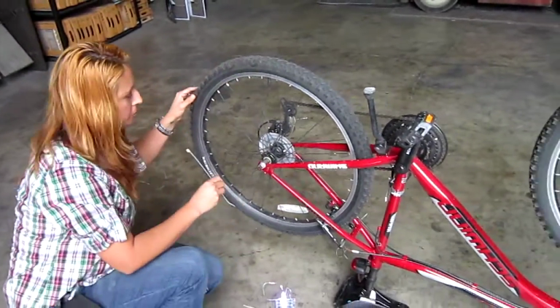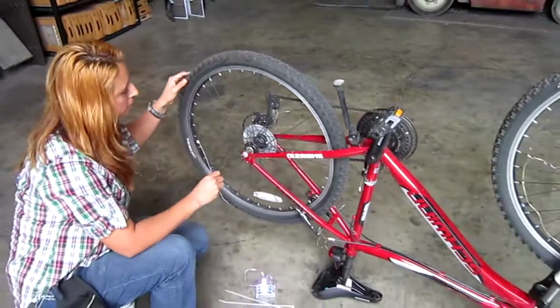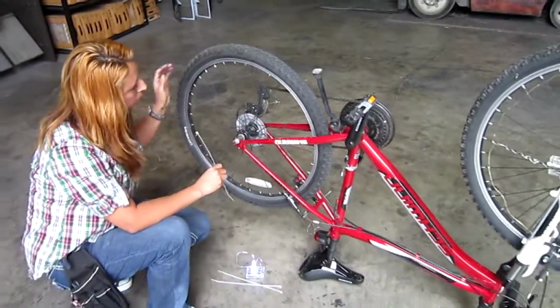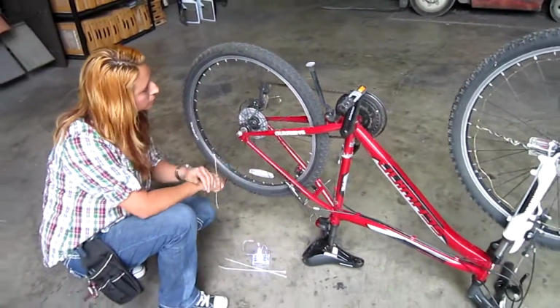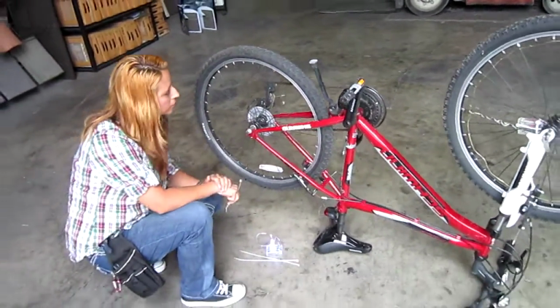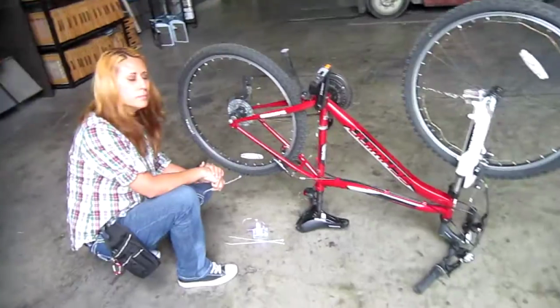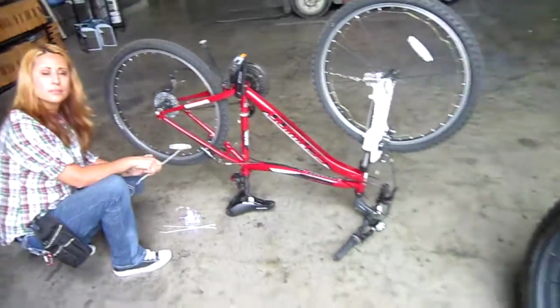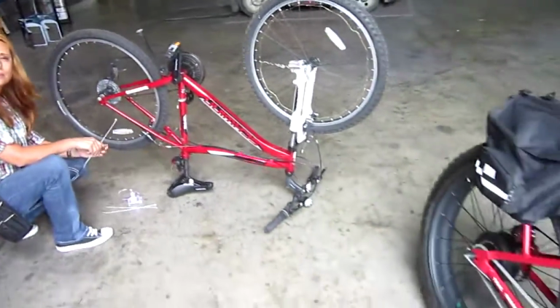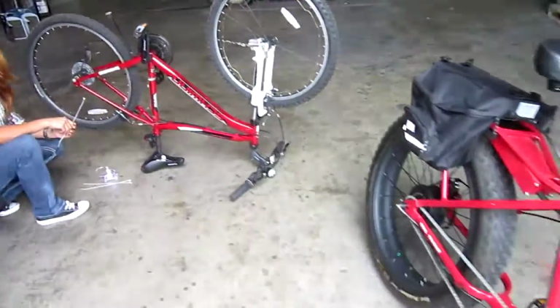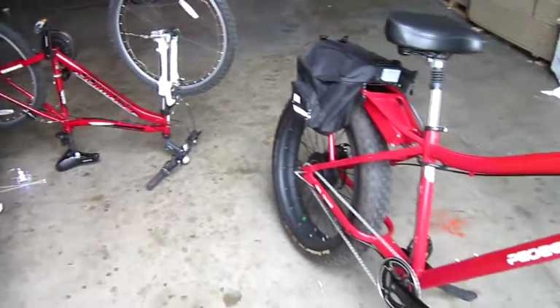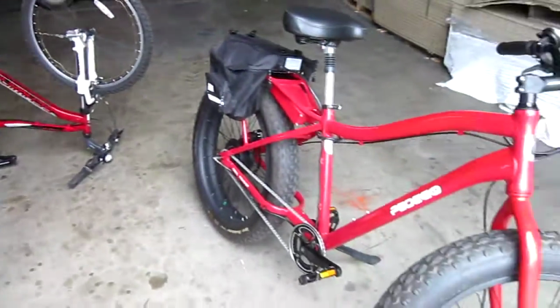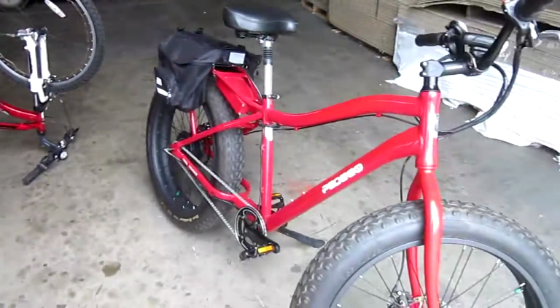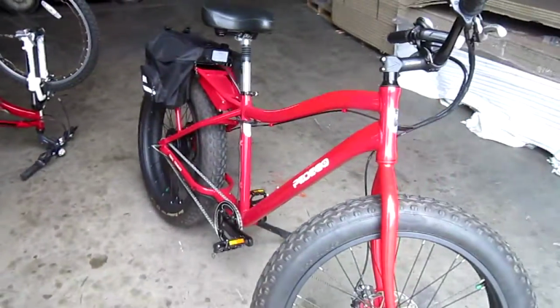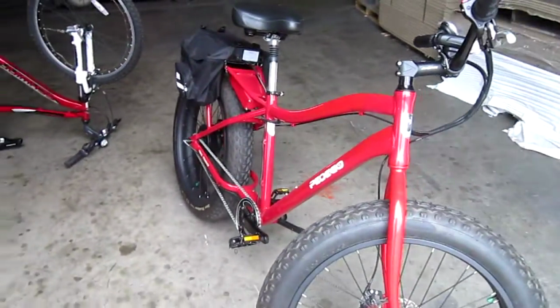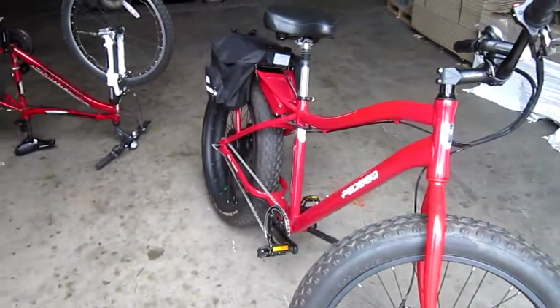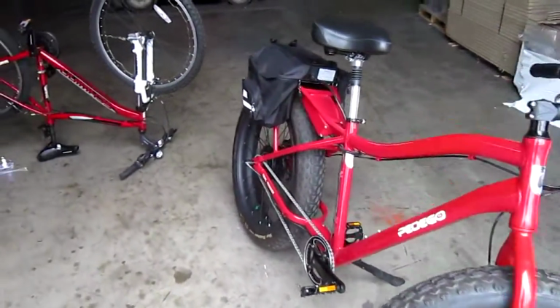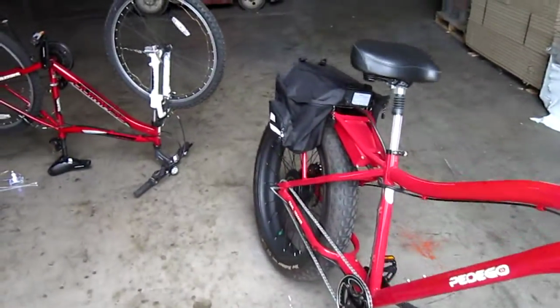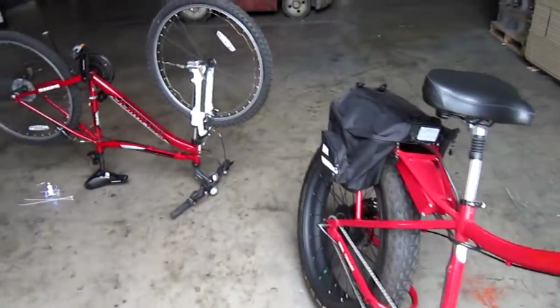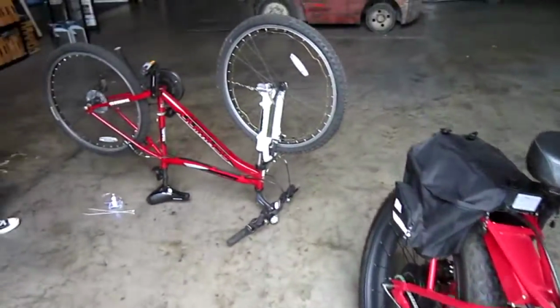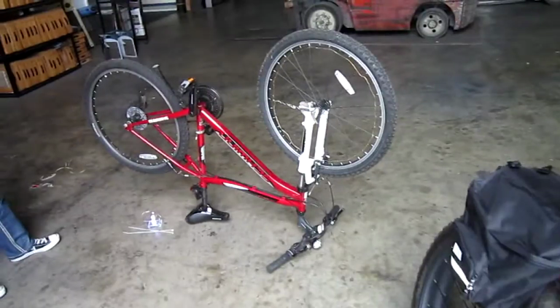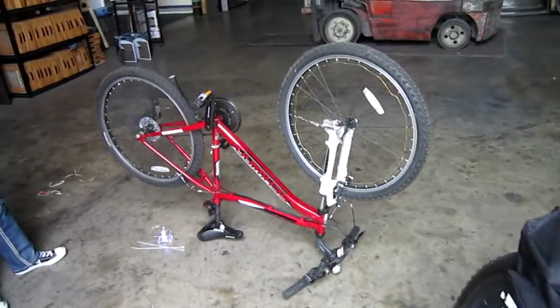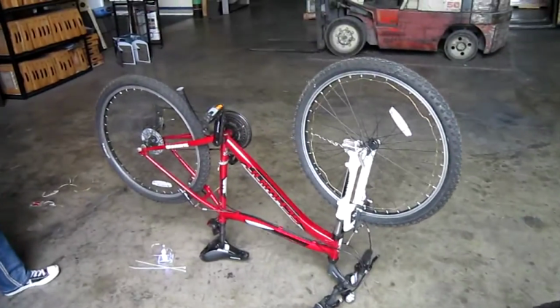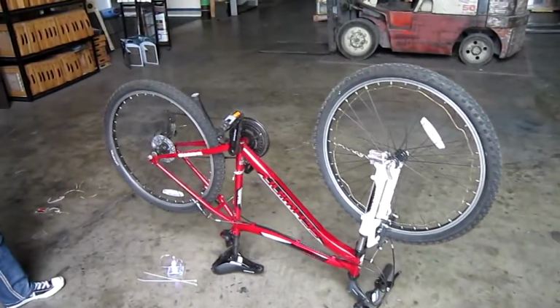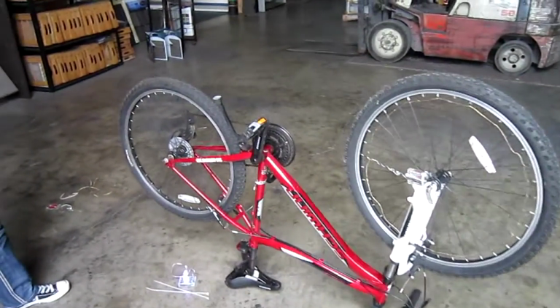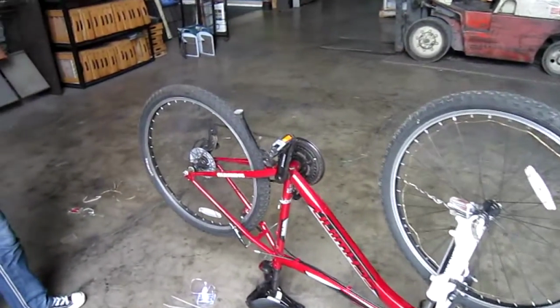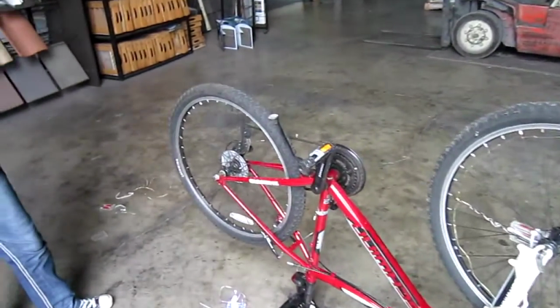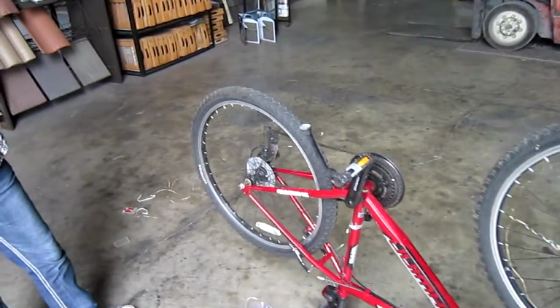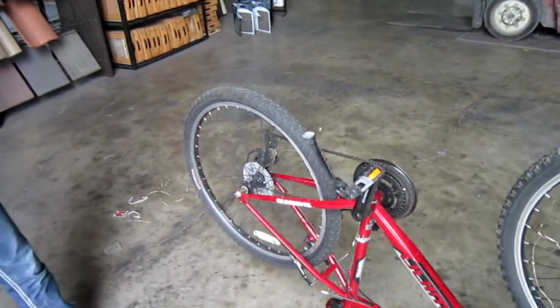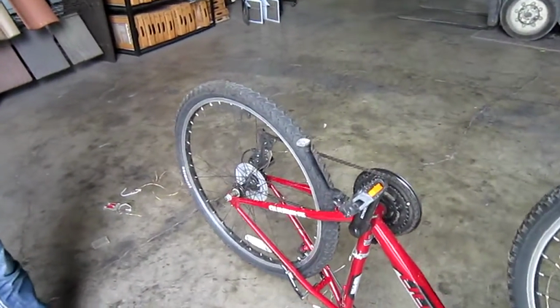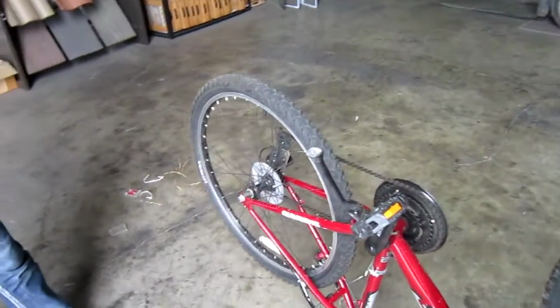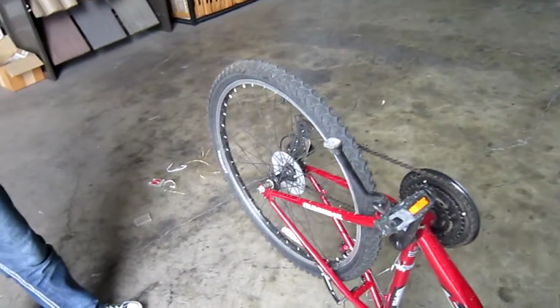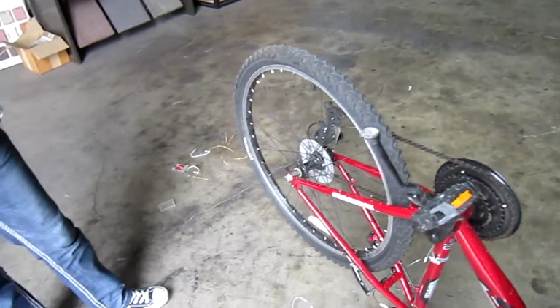I see these all over town. I'll probably put them on this awesome Trail Tracker I've been riding — the Pedego Trail Tracker. Marissa is going to do a basic install here for us.